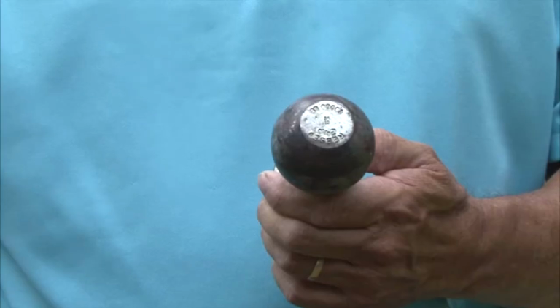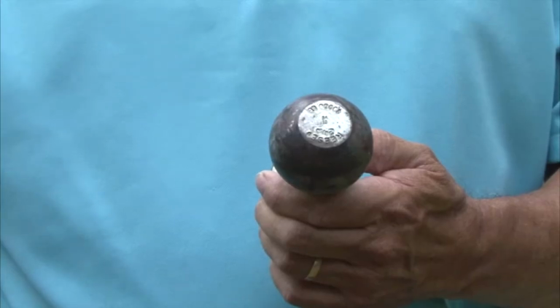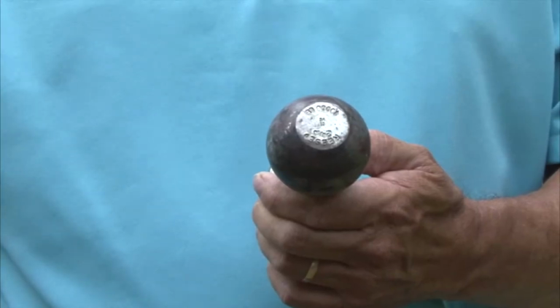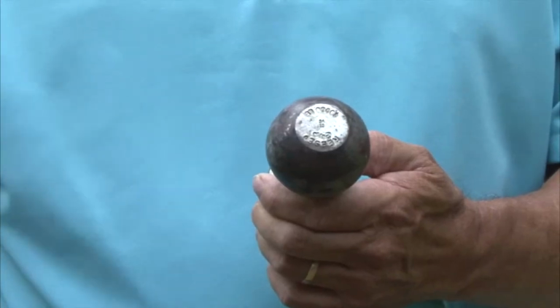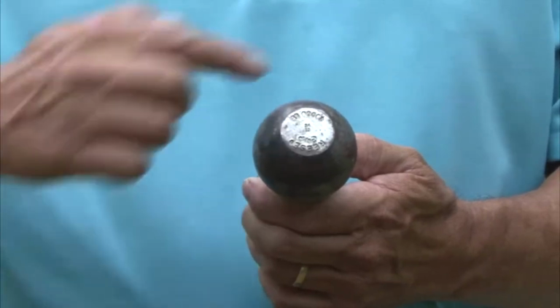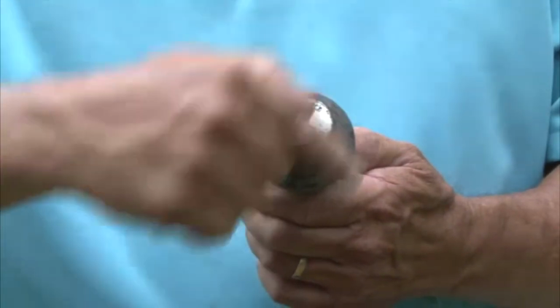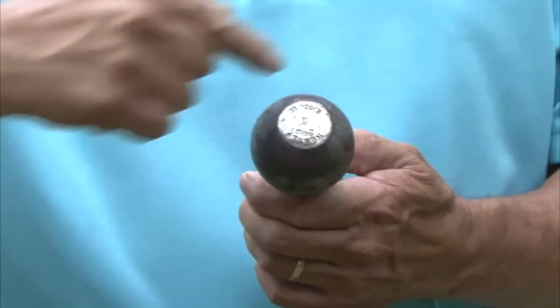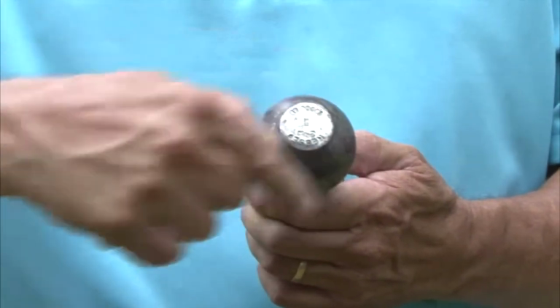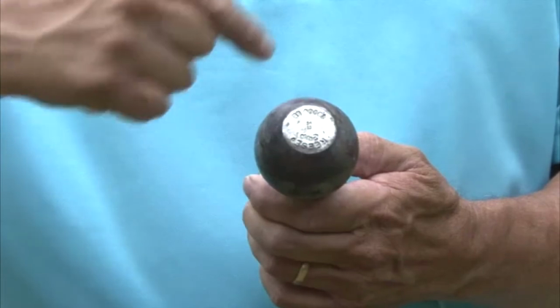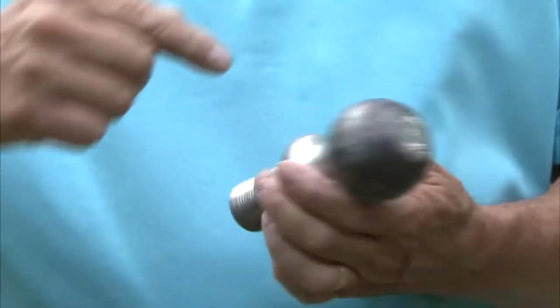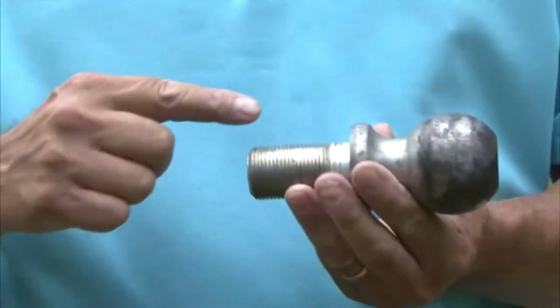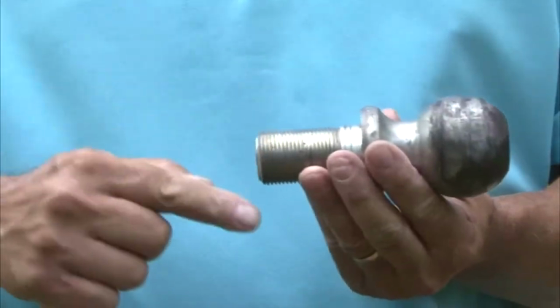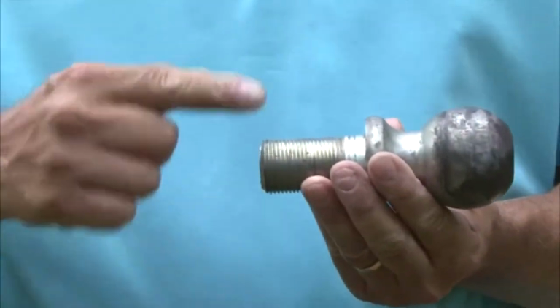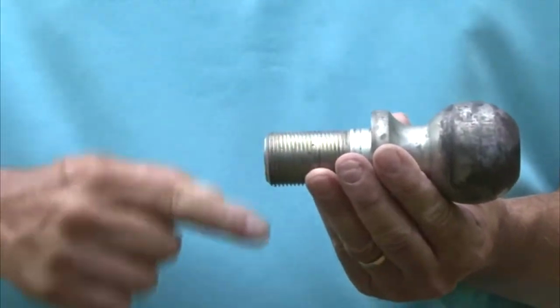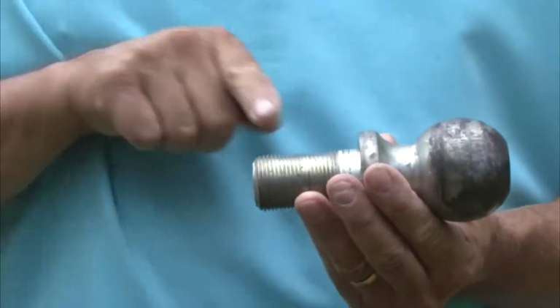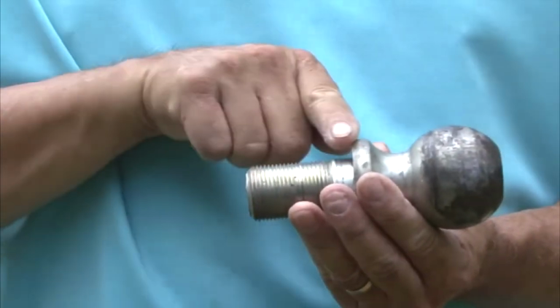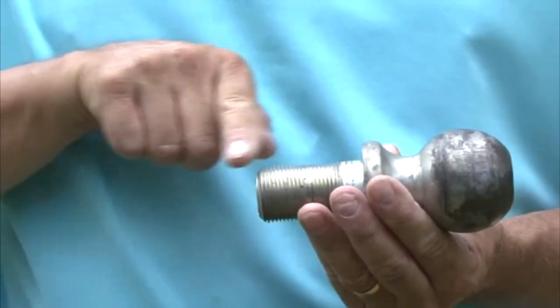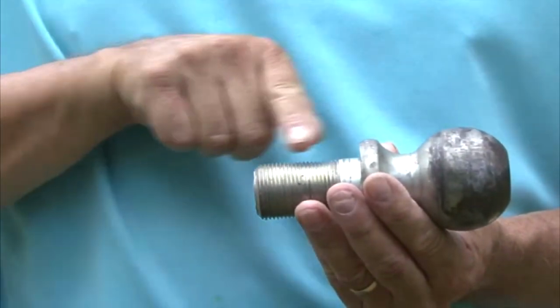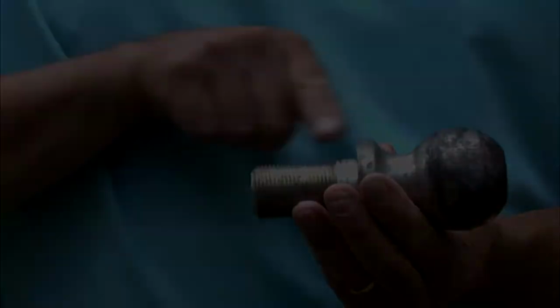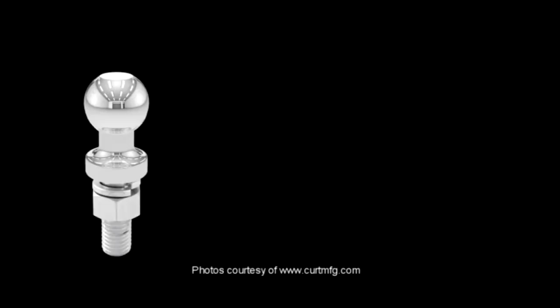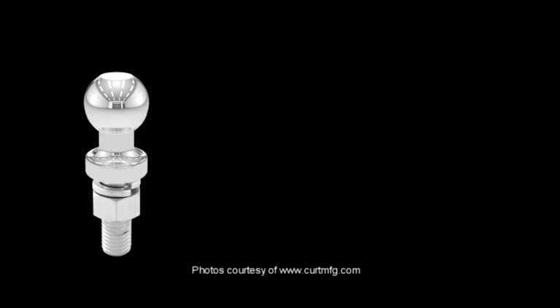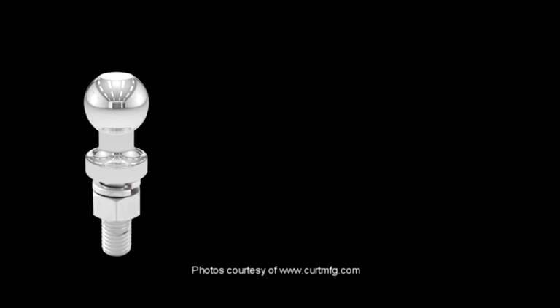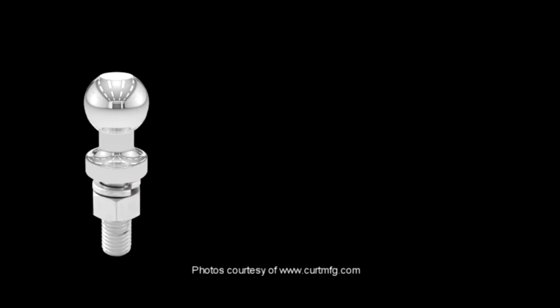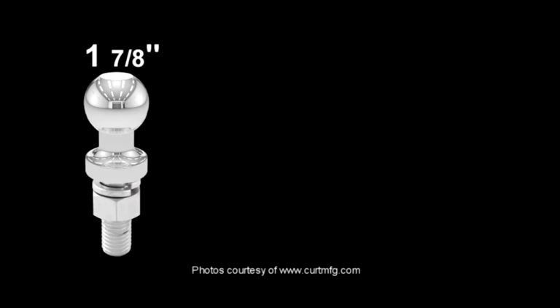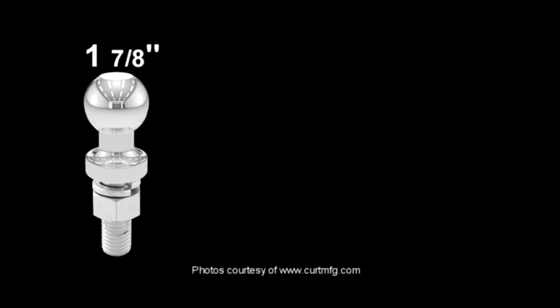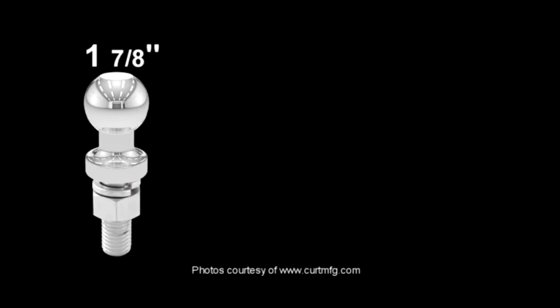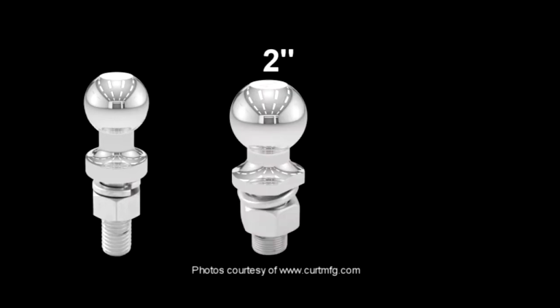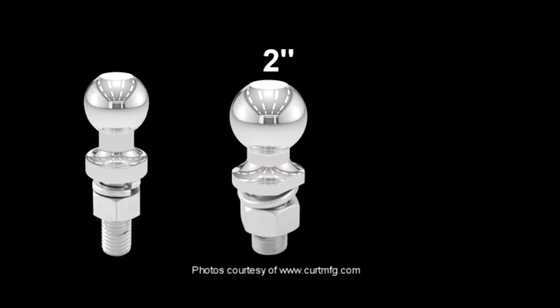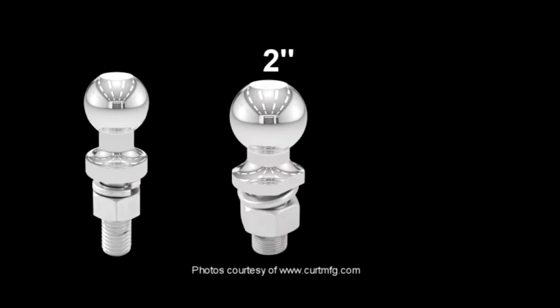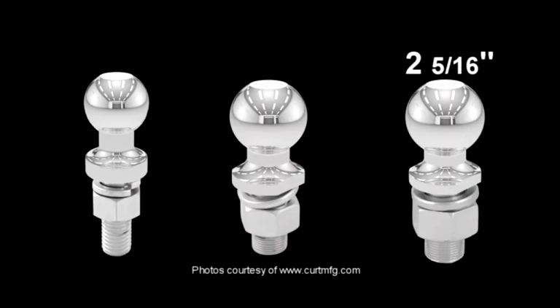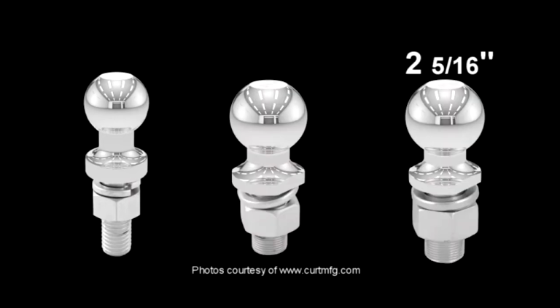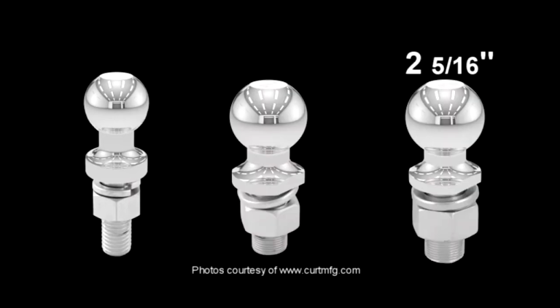Hitch balls have three basic measurements: the ball diameter, the shank diameter, and the shank length. Ball diameter sizes come in one and seven-eighth inch, two inch, and two and five-sixteenth inch.